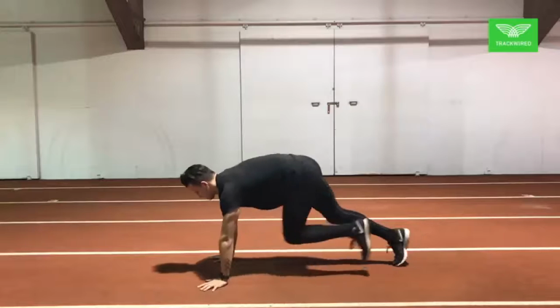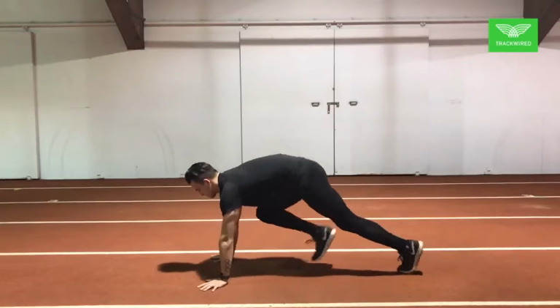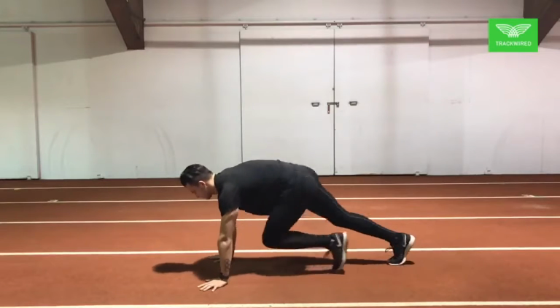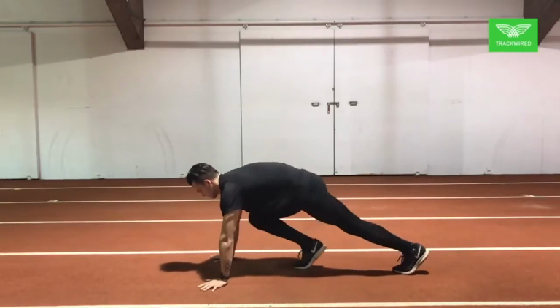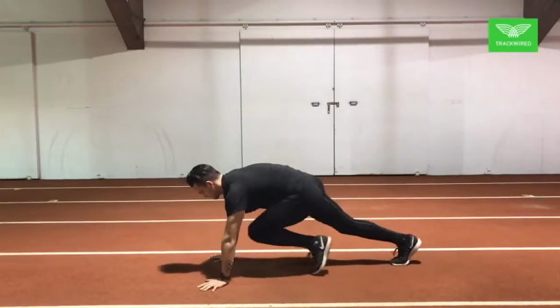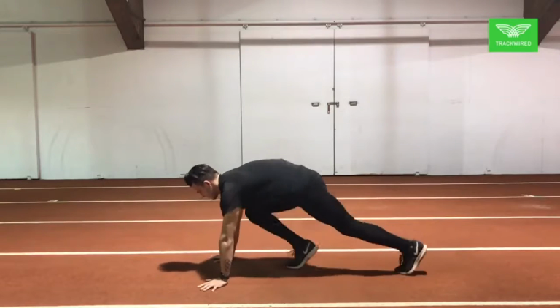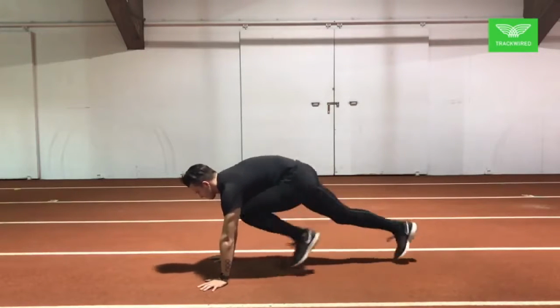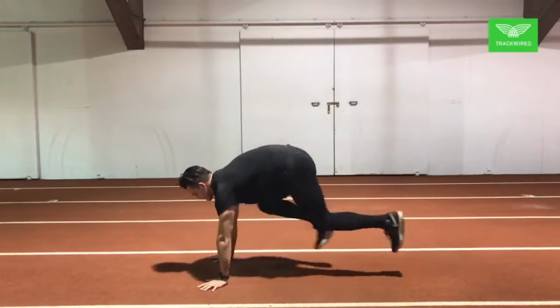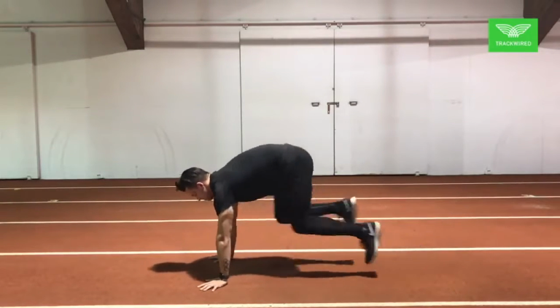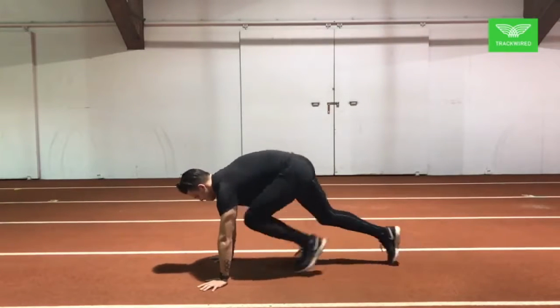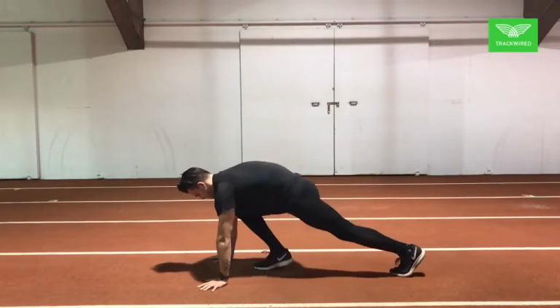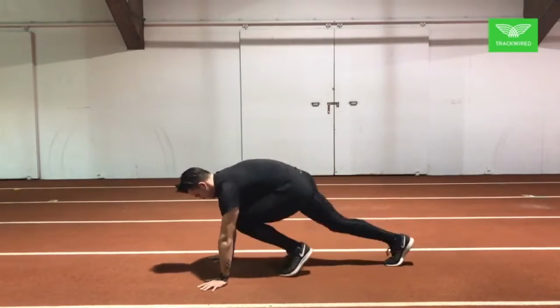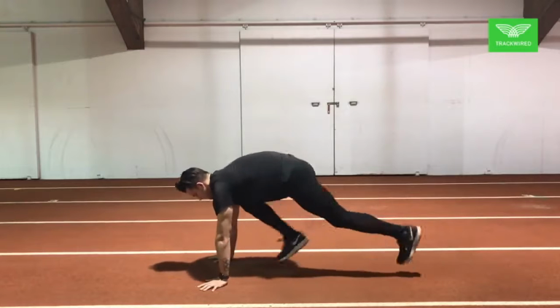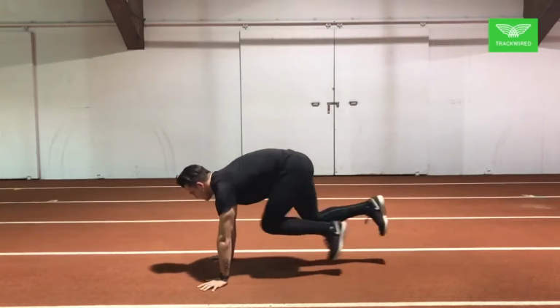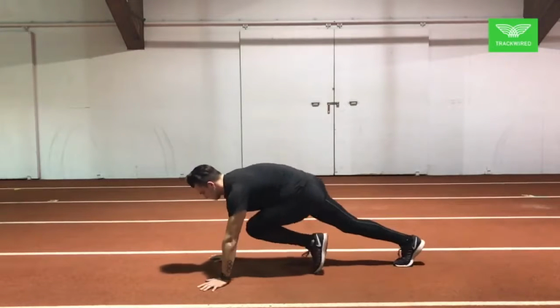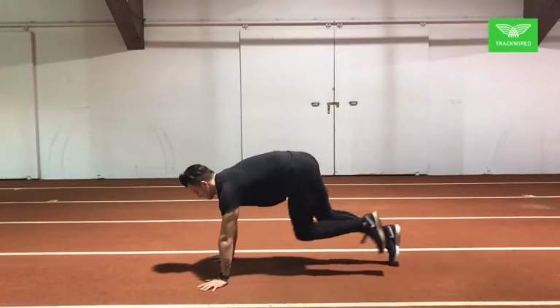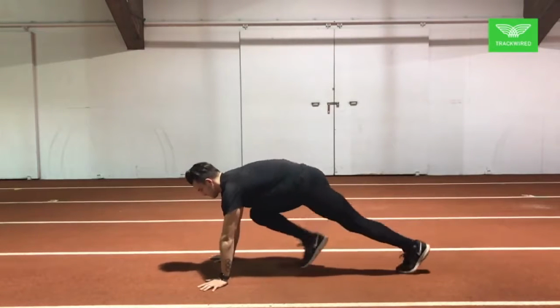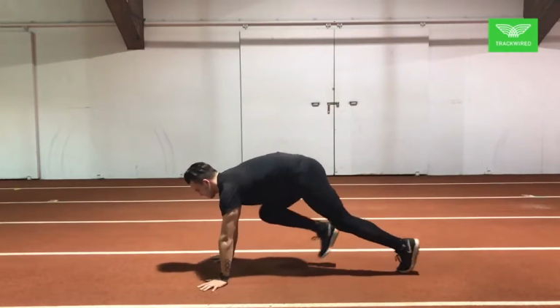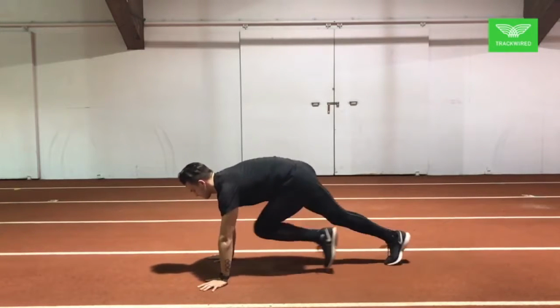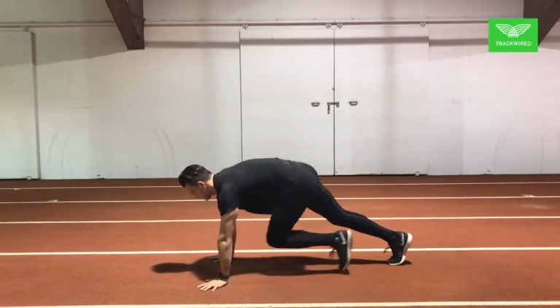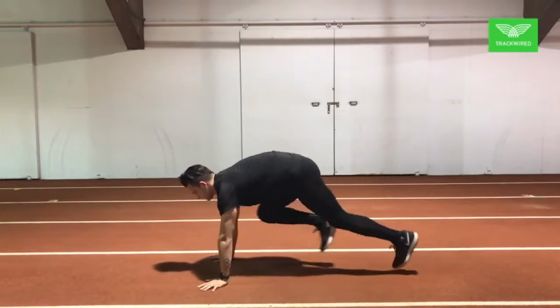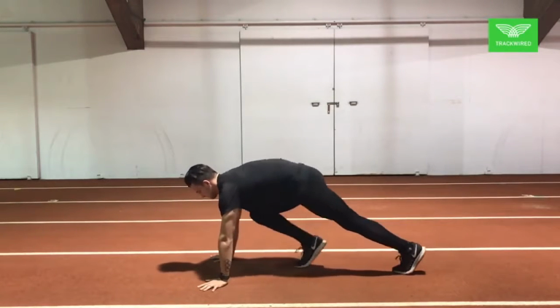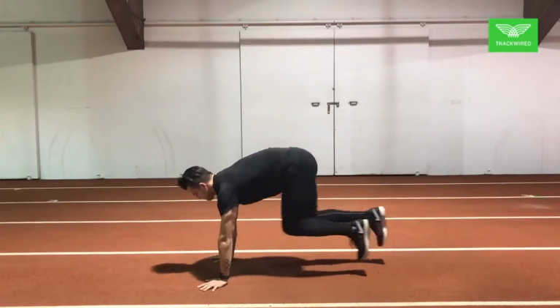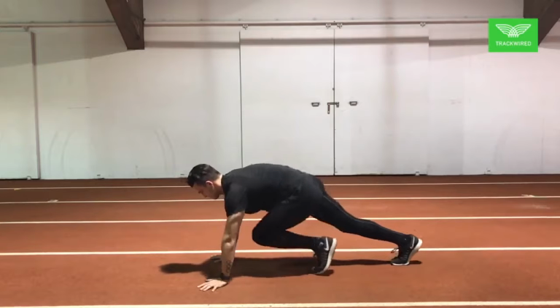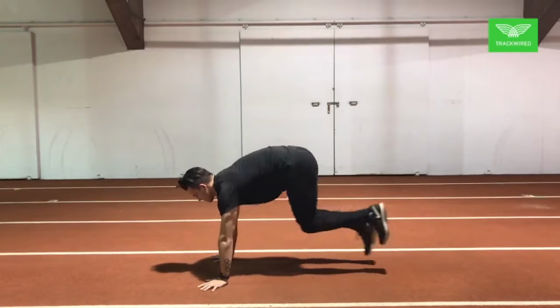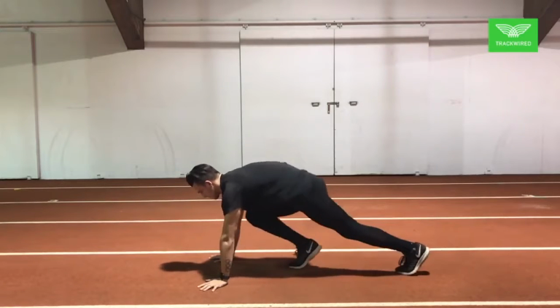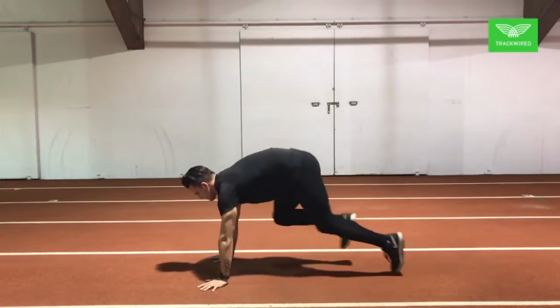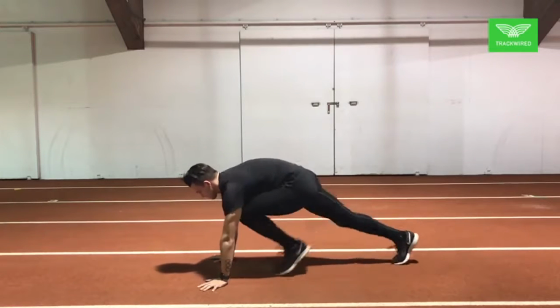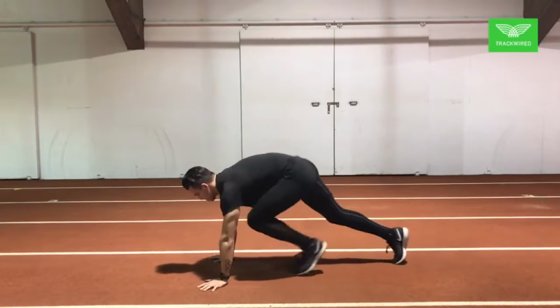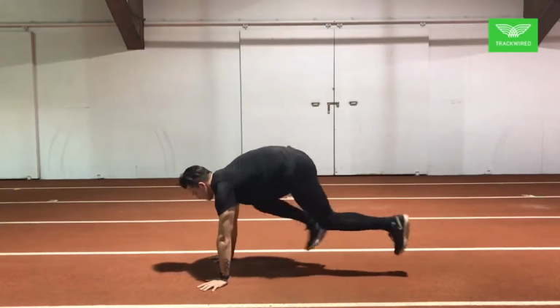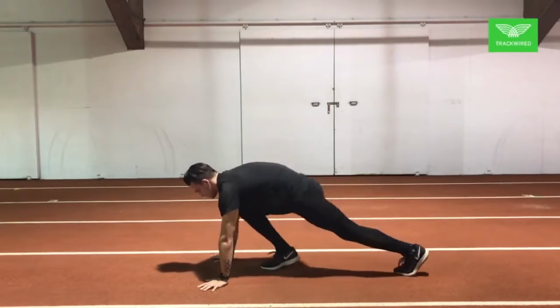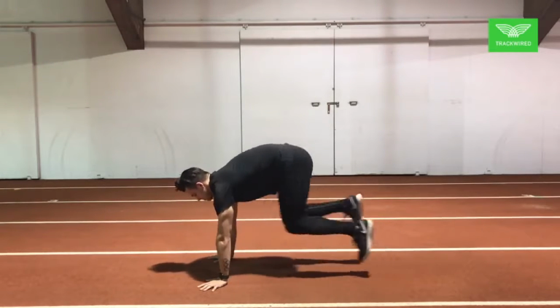Here we have mountain climbers. As you notice, the athlete has his shoulders on top of his hands, one leg forward, one leg back, driving his knee towards his chest with a focus of having his knees split as big as possible.